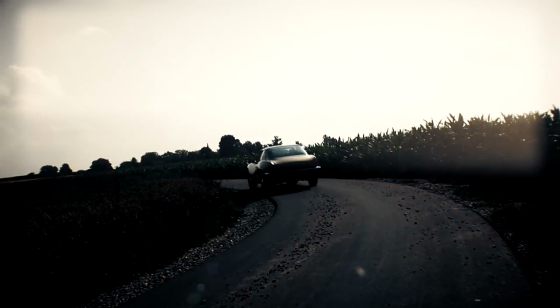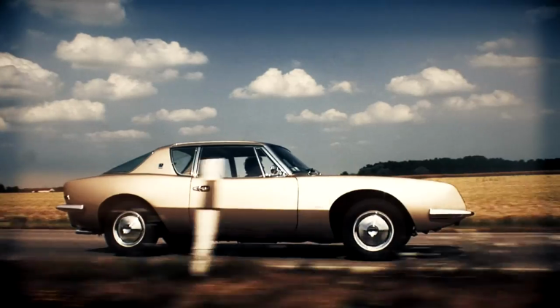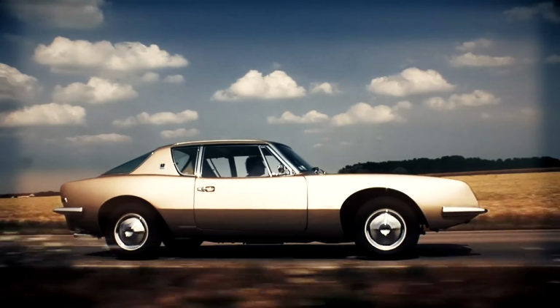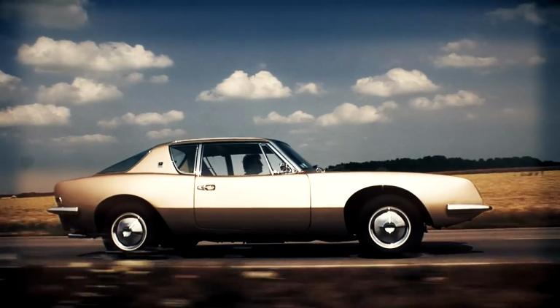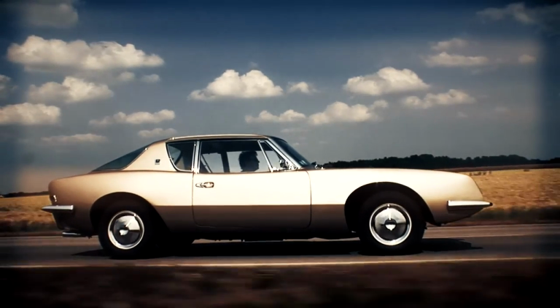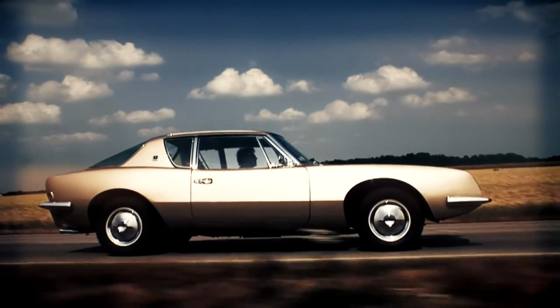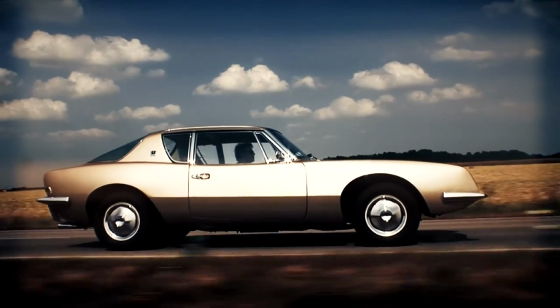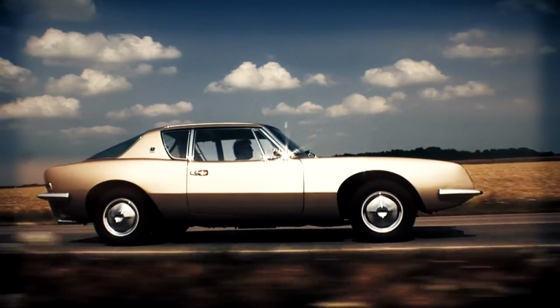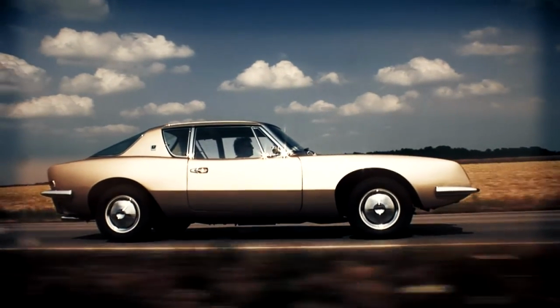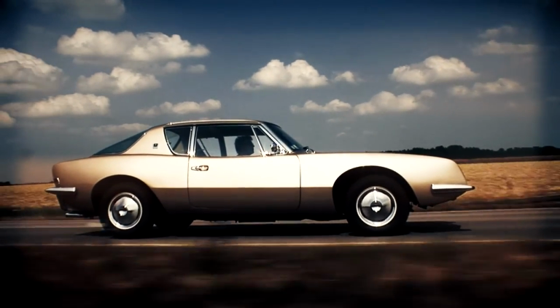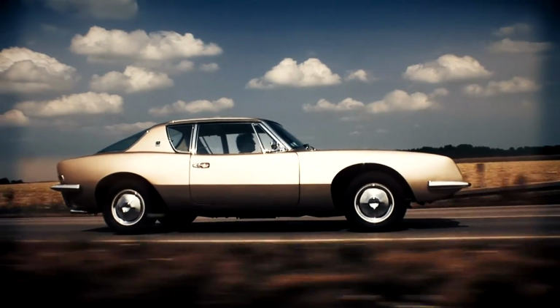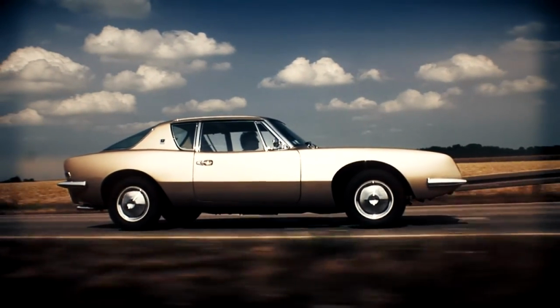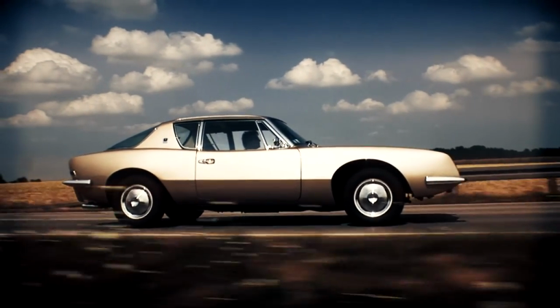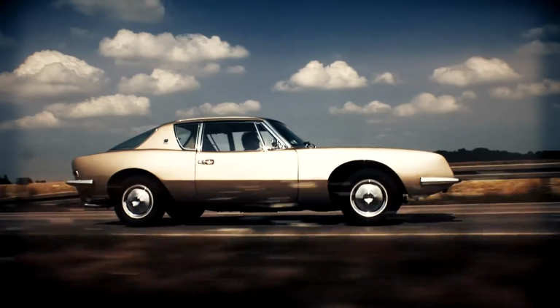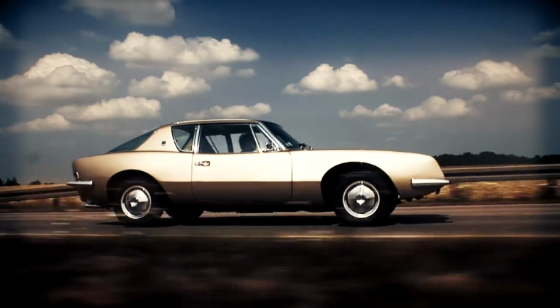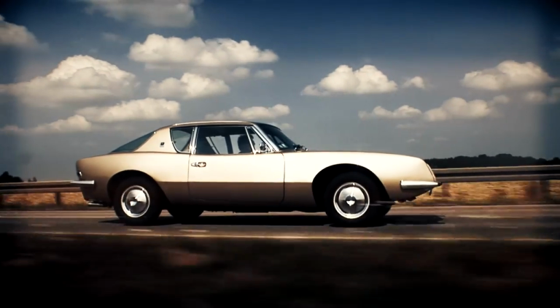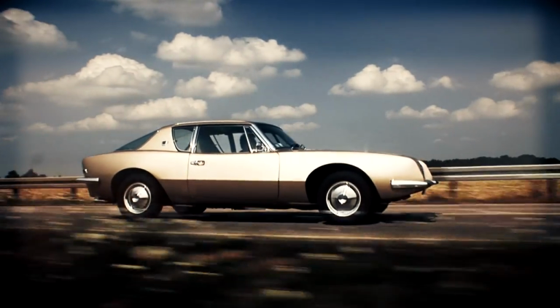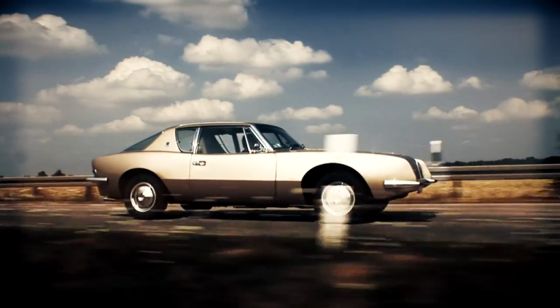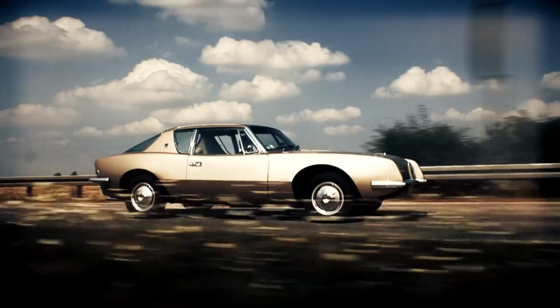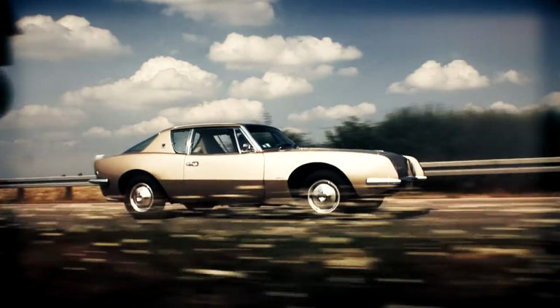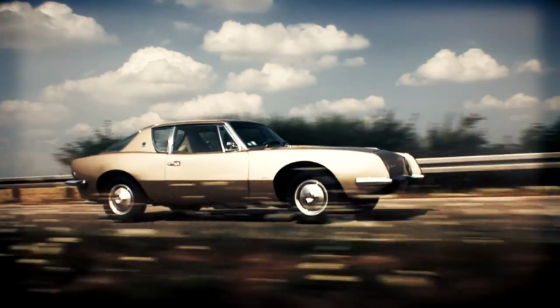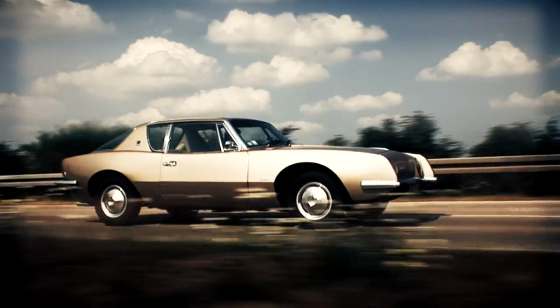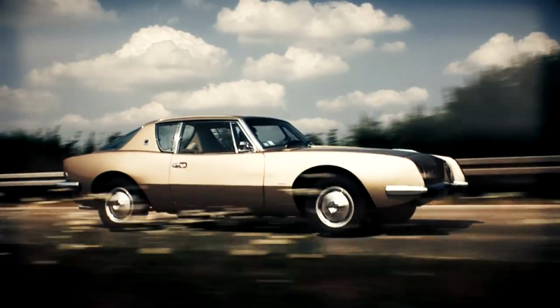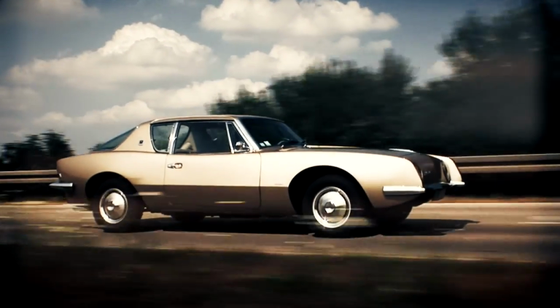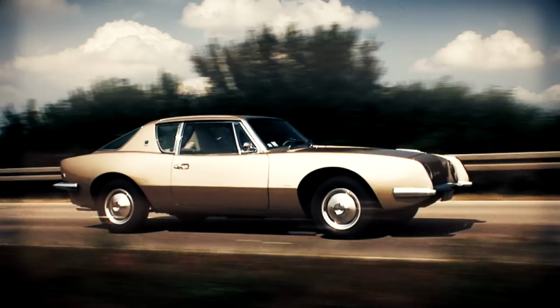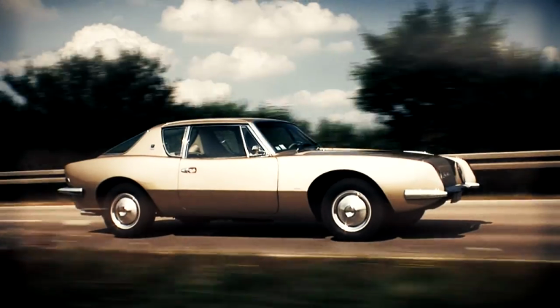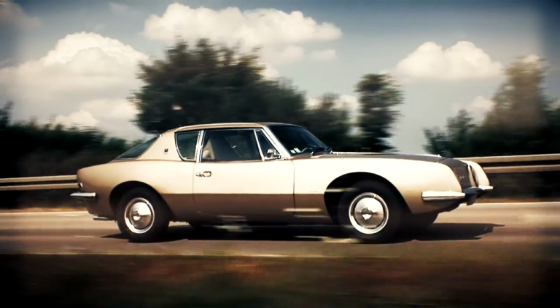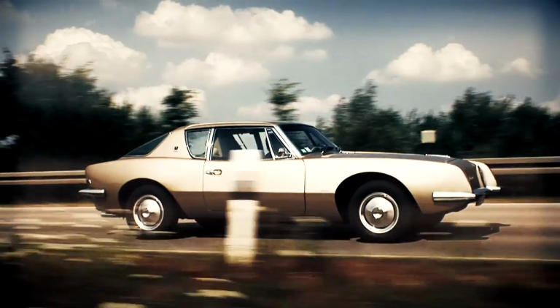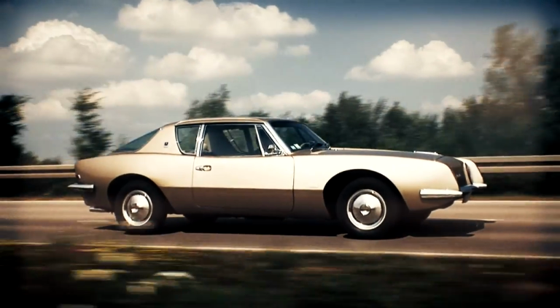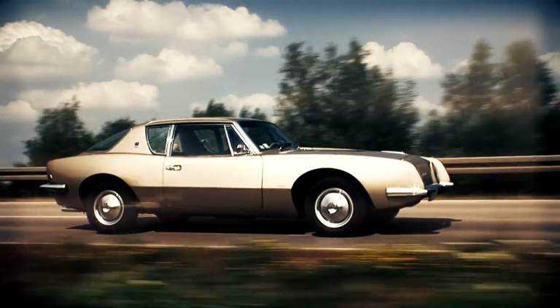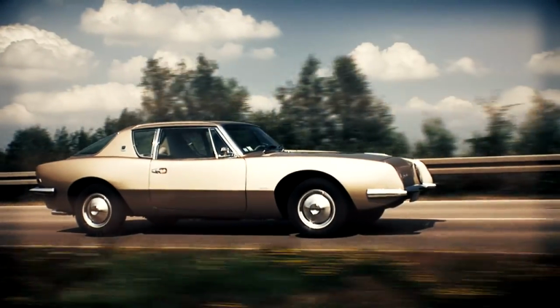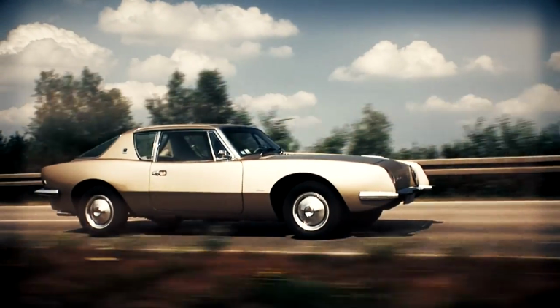Up to the production shutdown, exactly 4,643 vehicles were built of the Studebaker Avanti from 1963 onward. The carmaker Studebaker survived exactly two more years before having to close its gates.